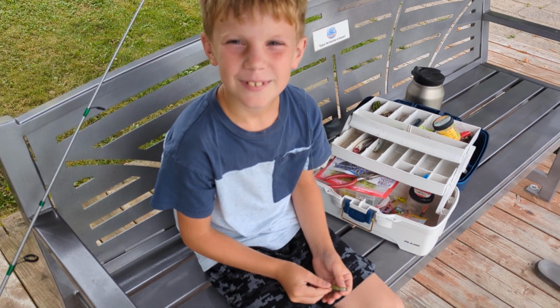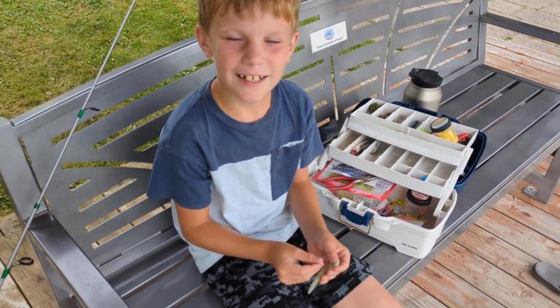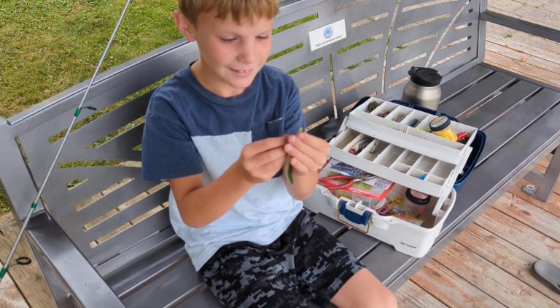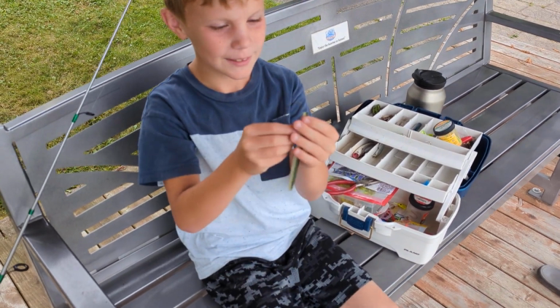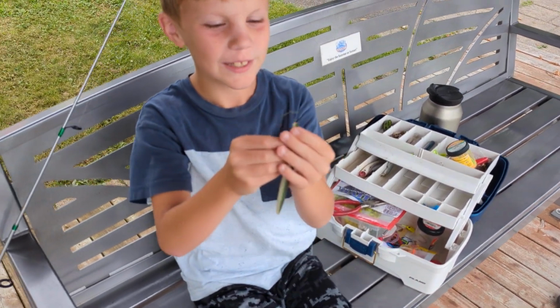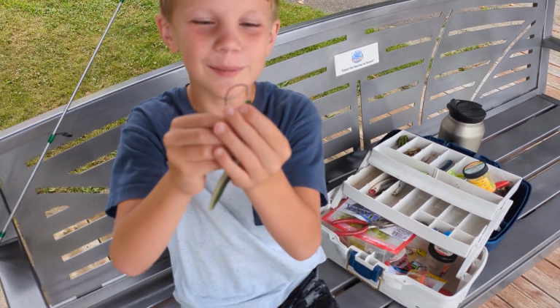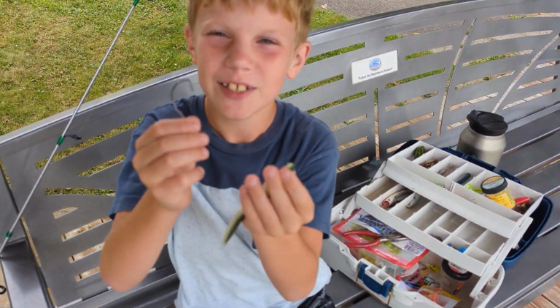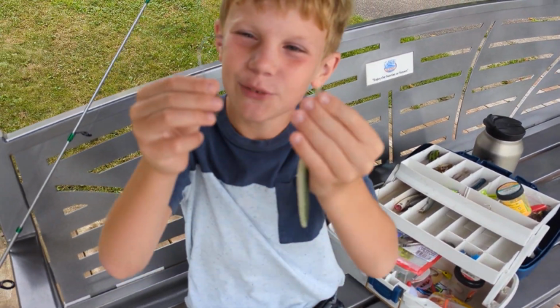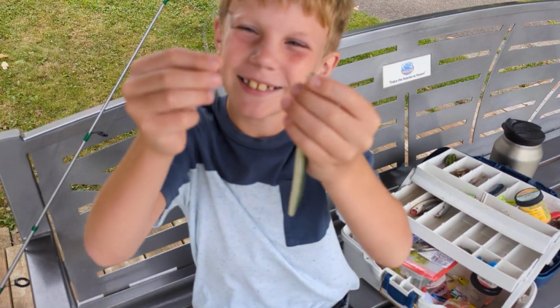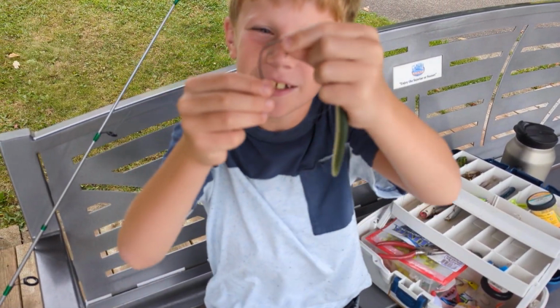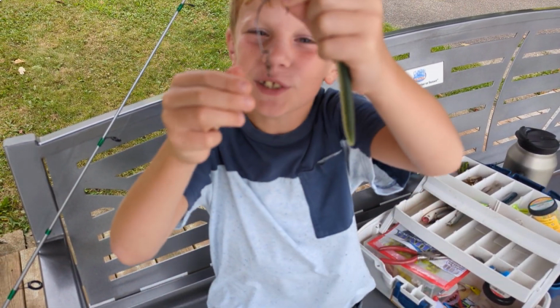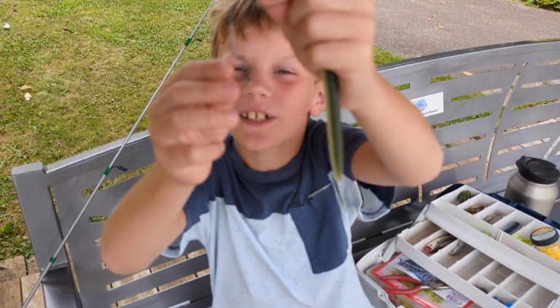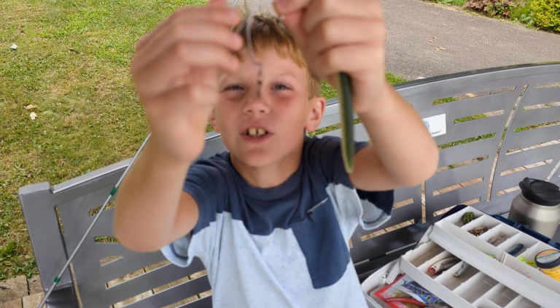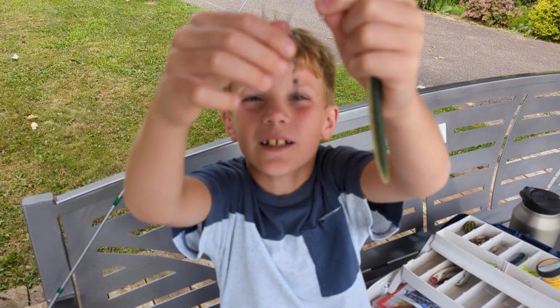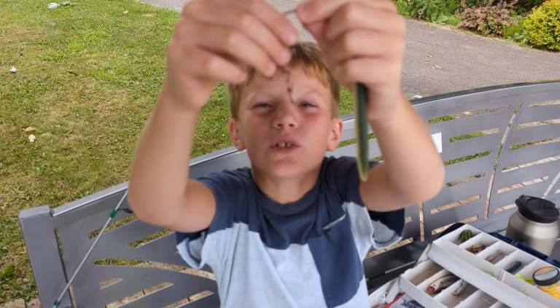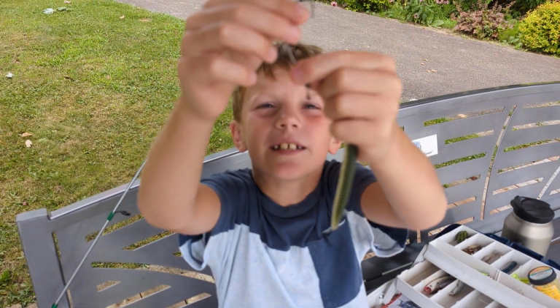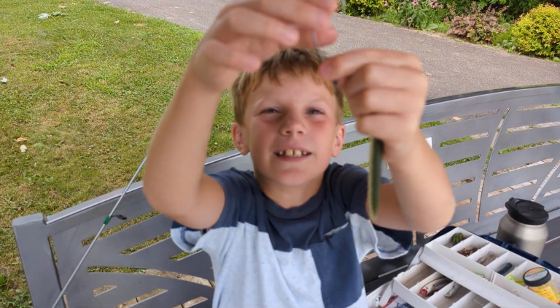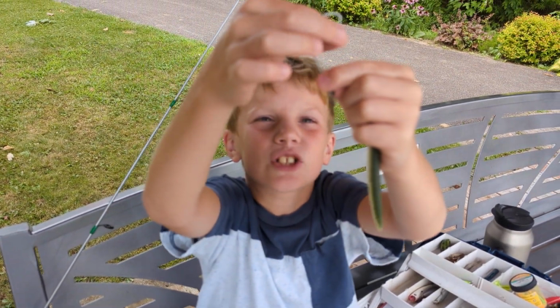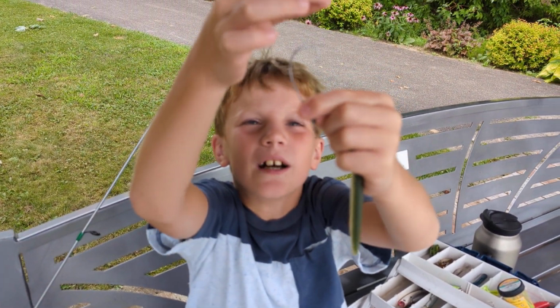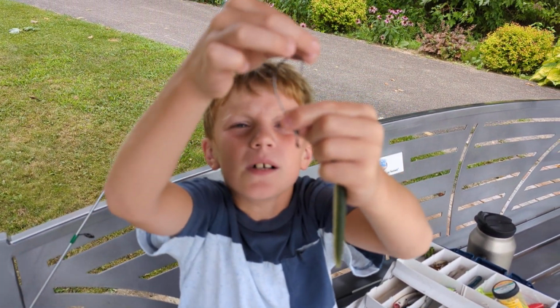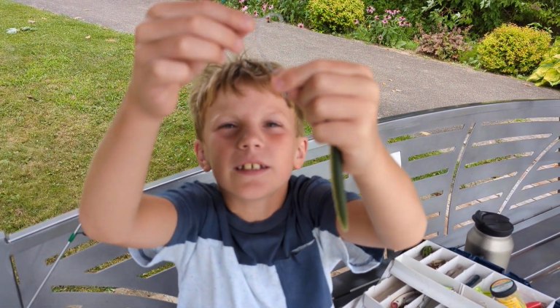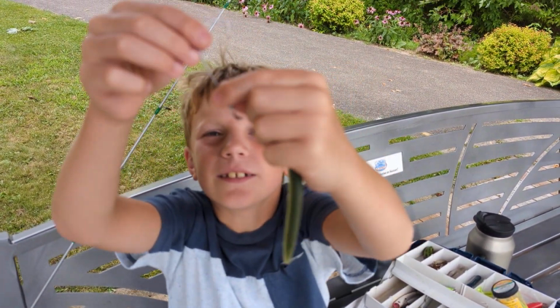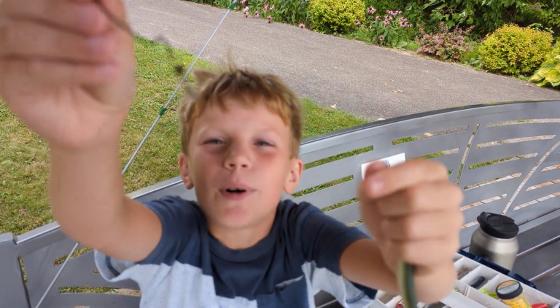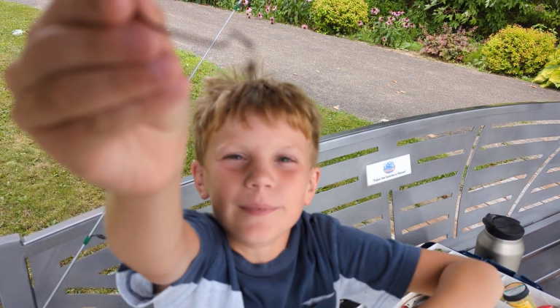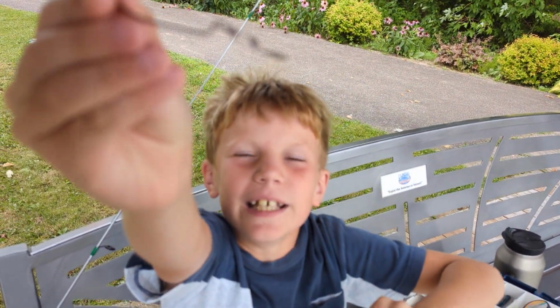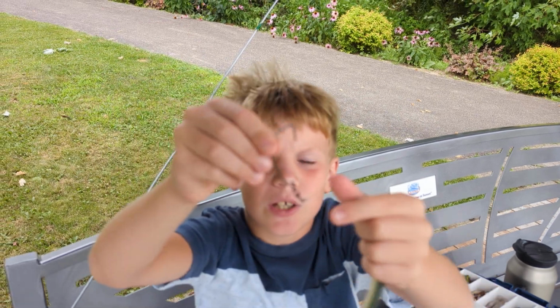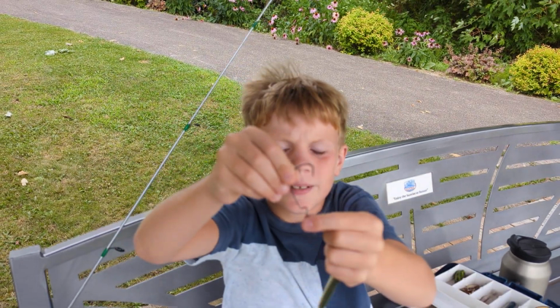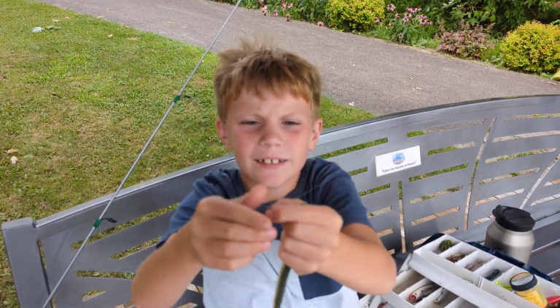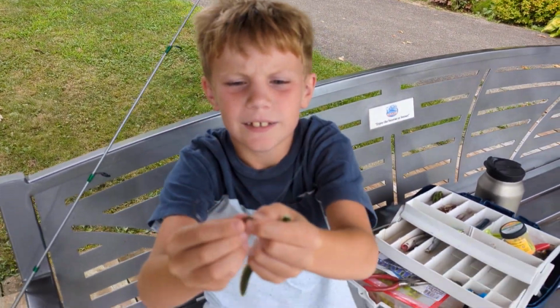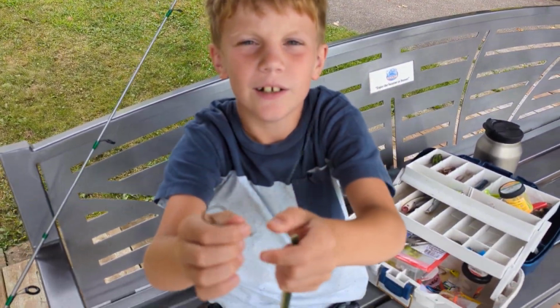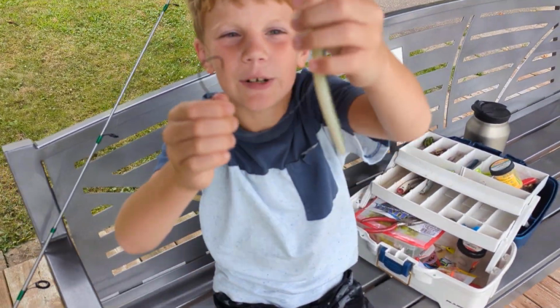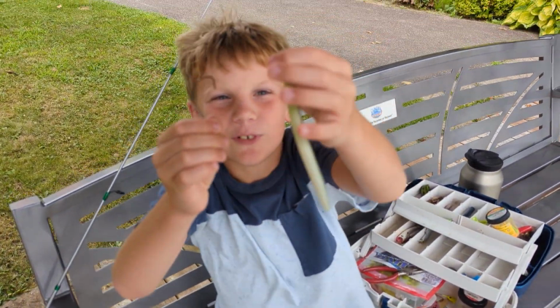Hey guys, in this video I'm going to be showing you how to do a Texas rig. First you're going to need a hook that goes kind of like this — it's straight up. Then look at the bottom, you need that bottom. And then you need a worm of course.